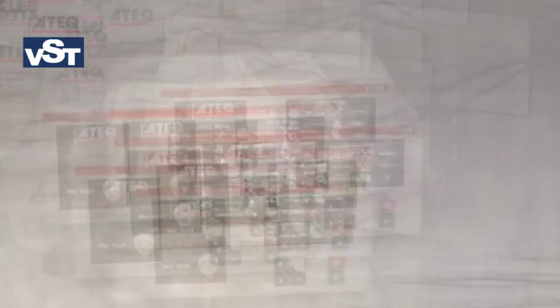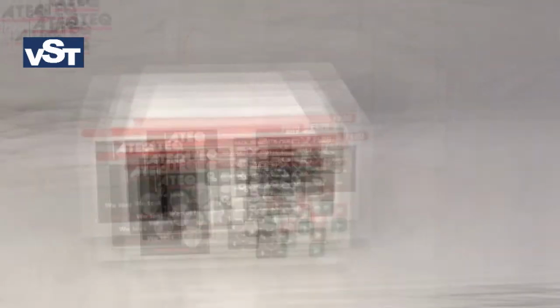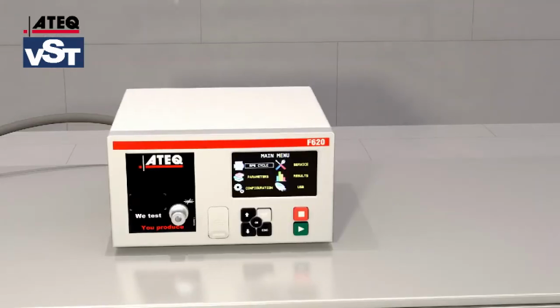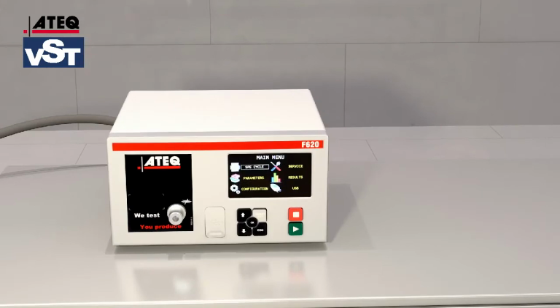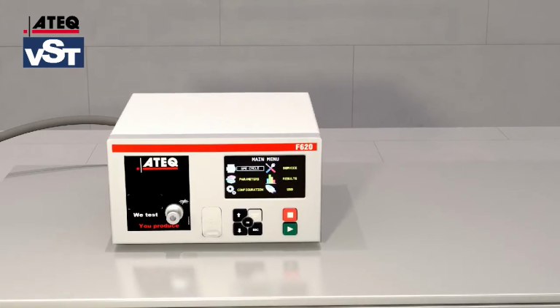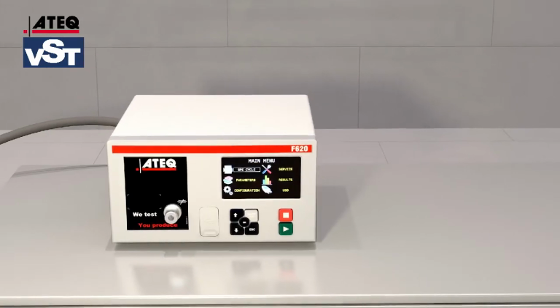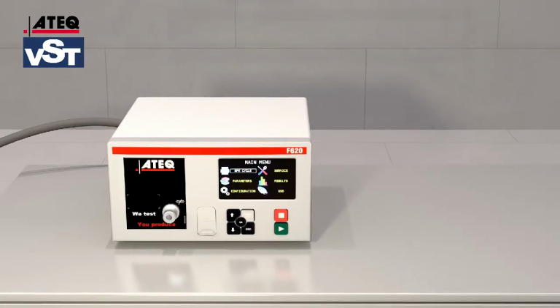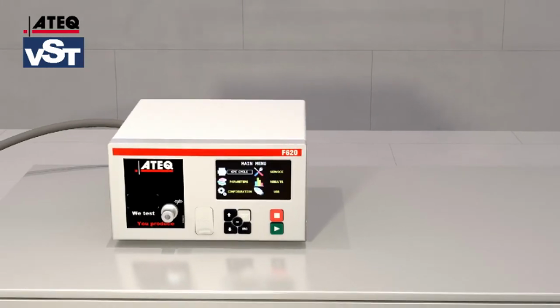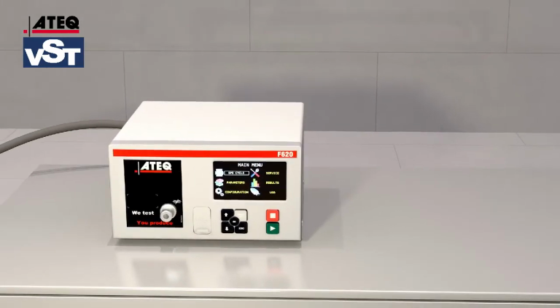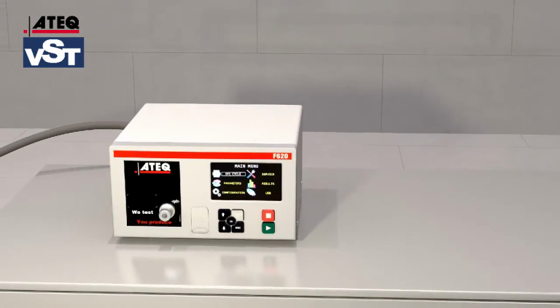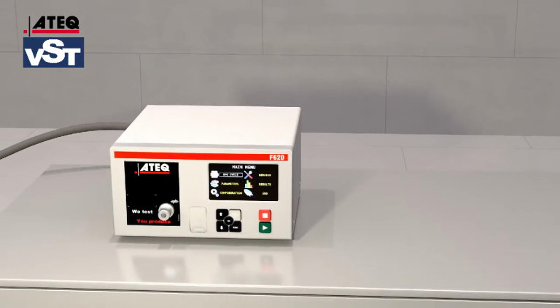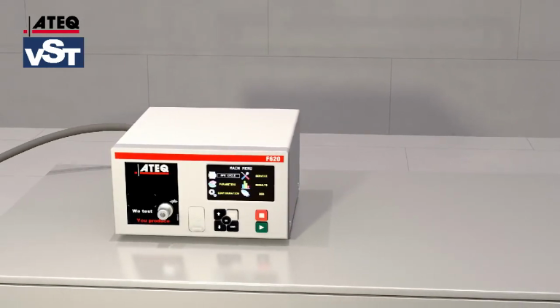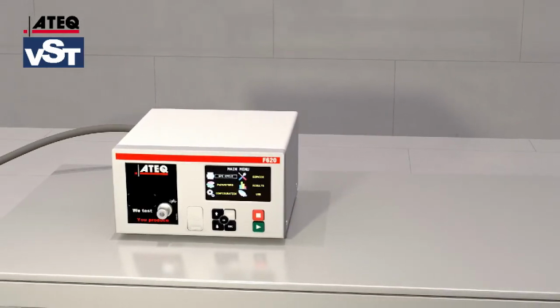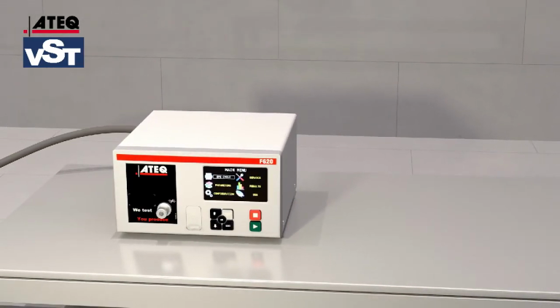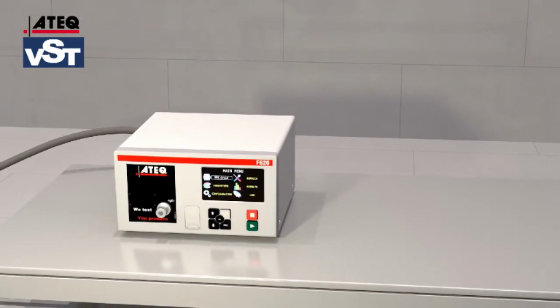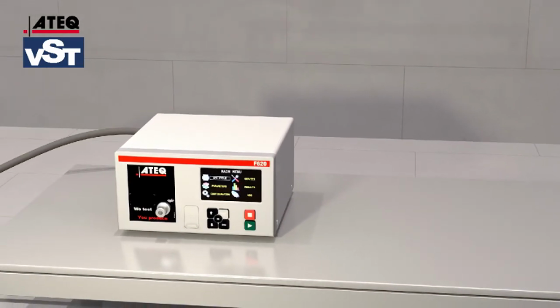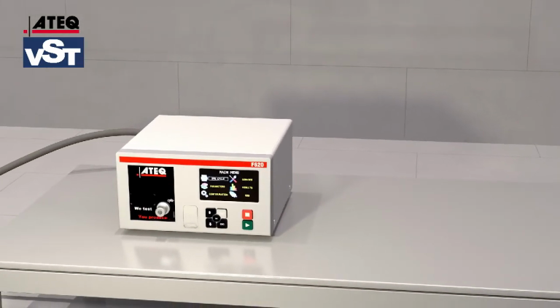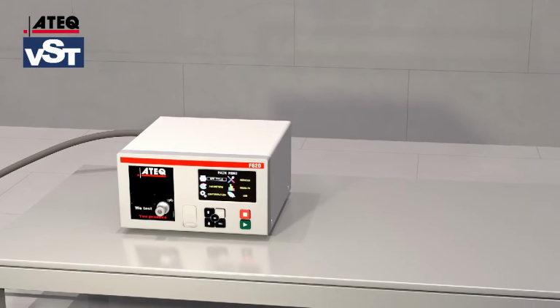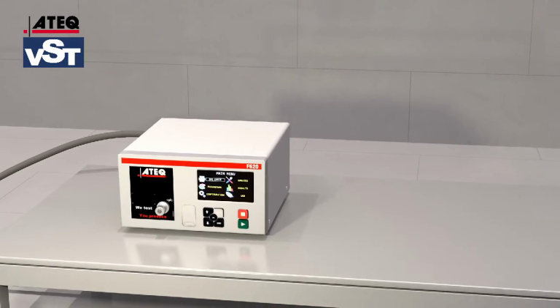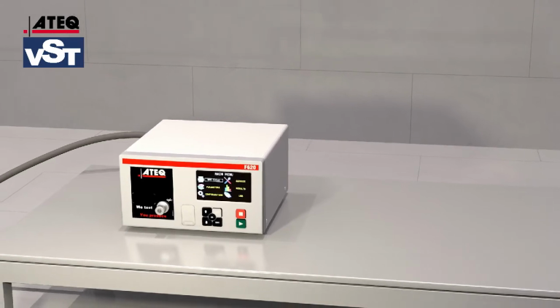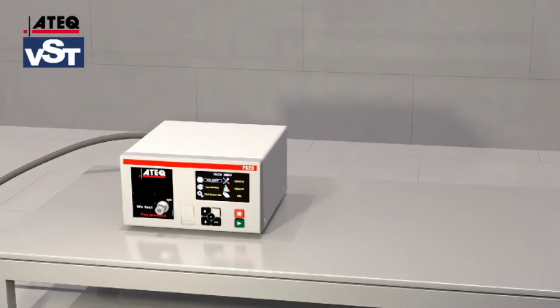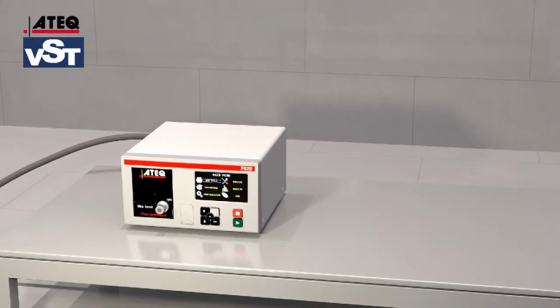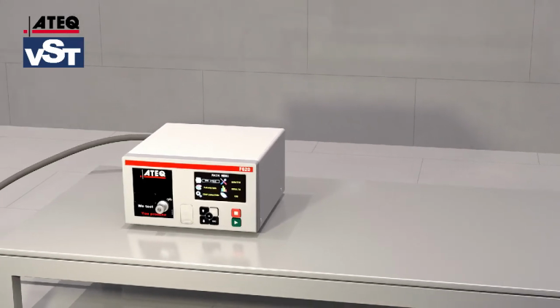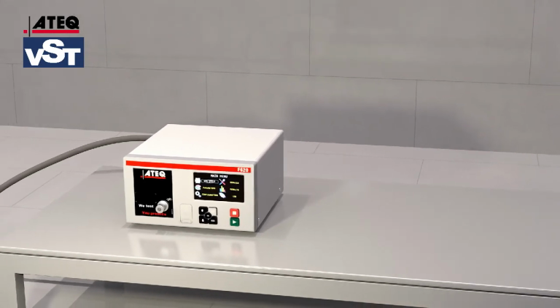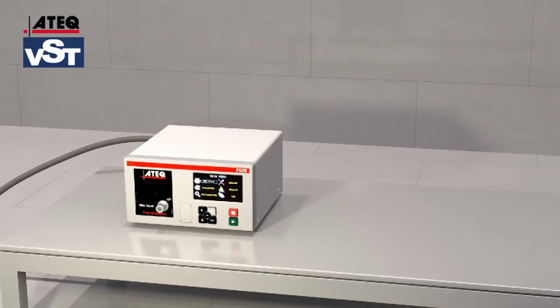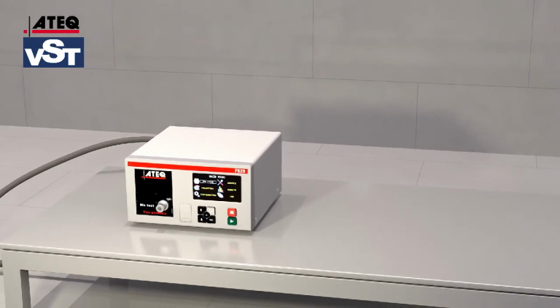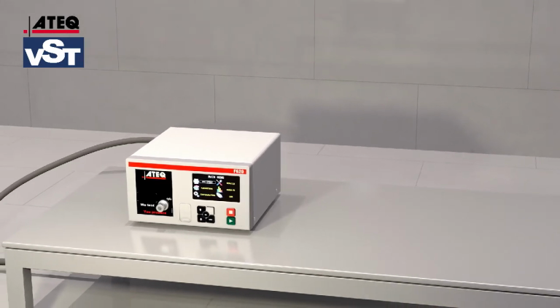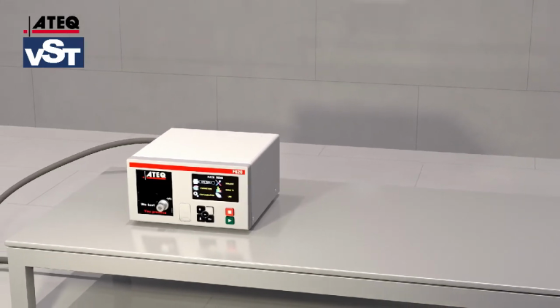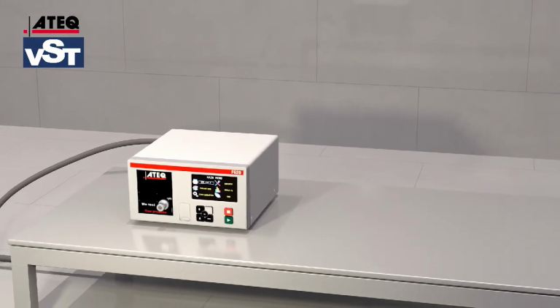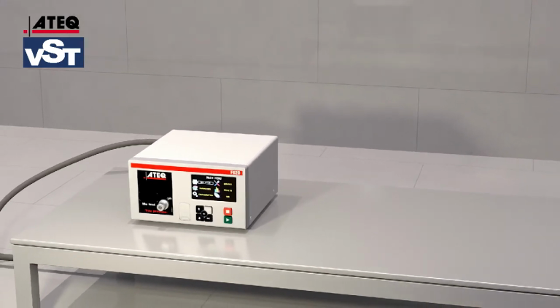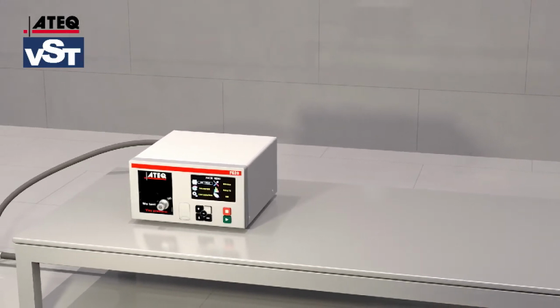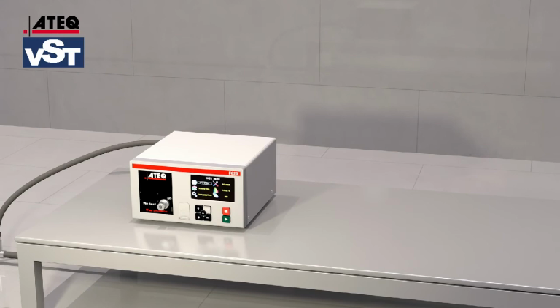Extremely fast, accurate, flexible, and reliable. With more than 150,000 ATEC testers currently in operation worldwide, this technology has become the world standard for leak detection.